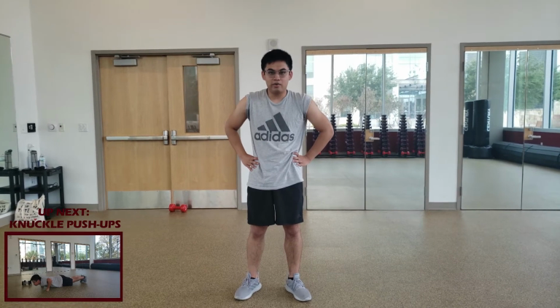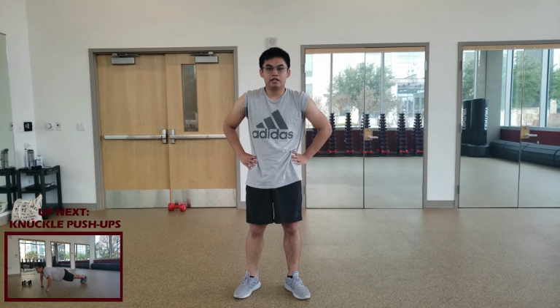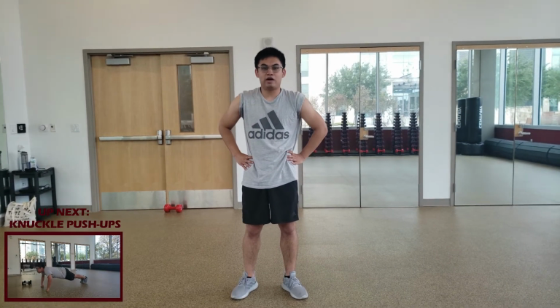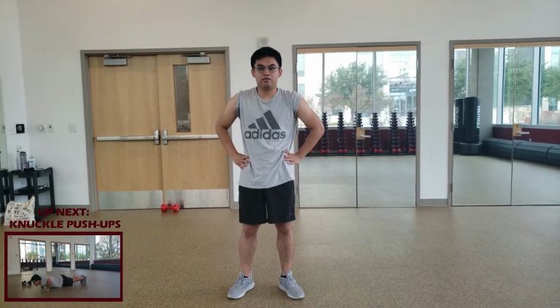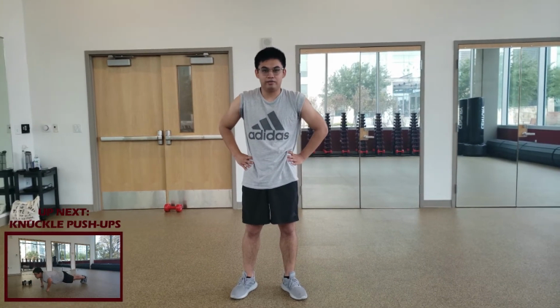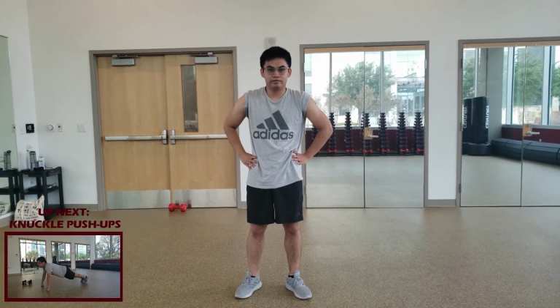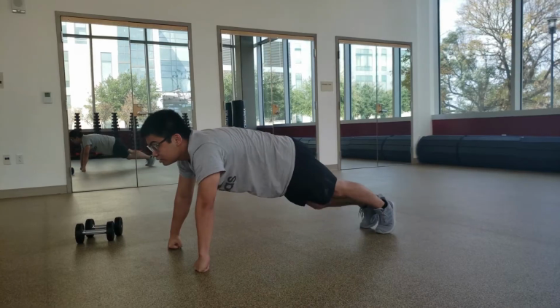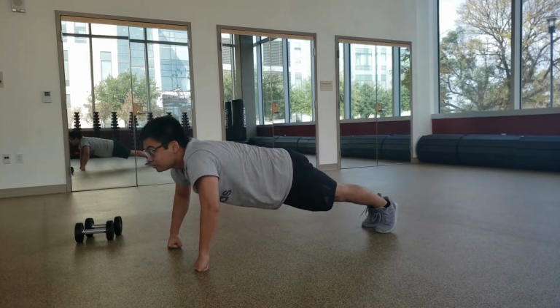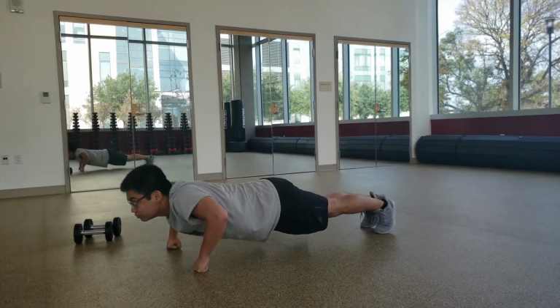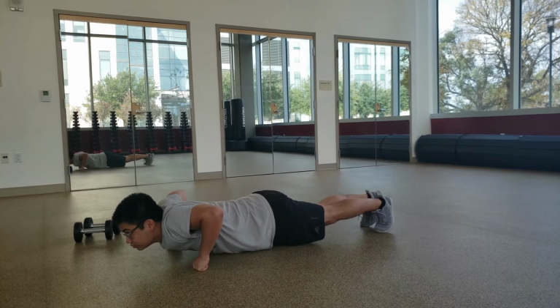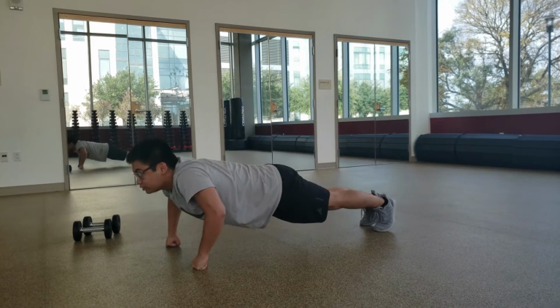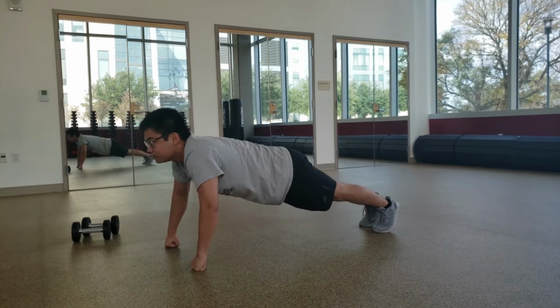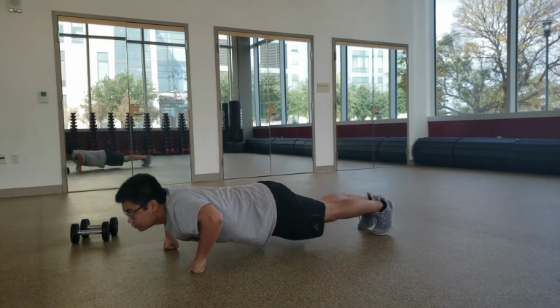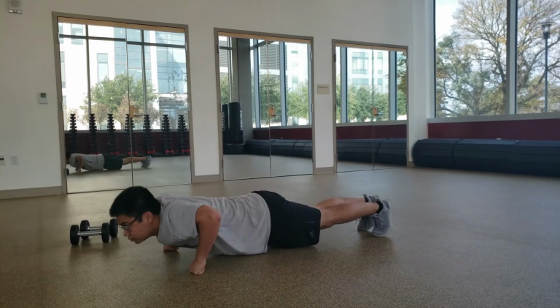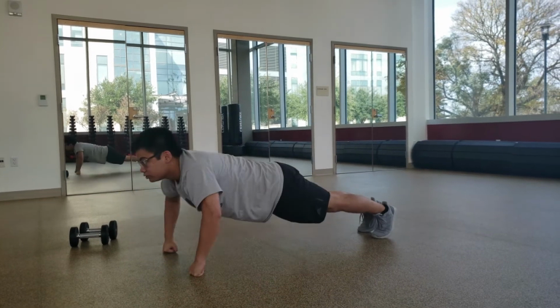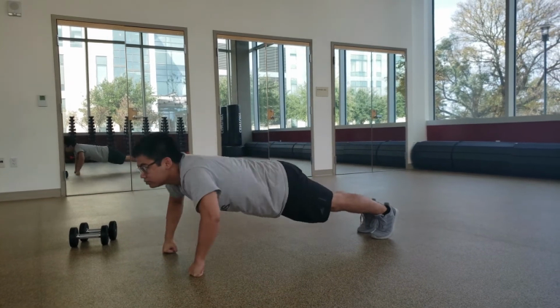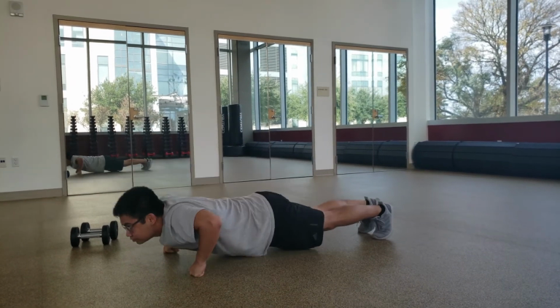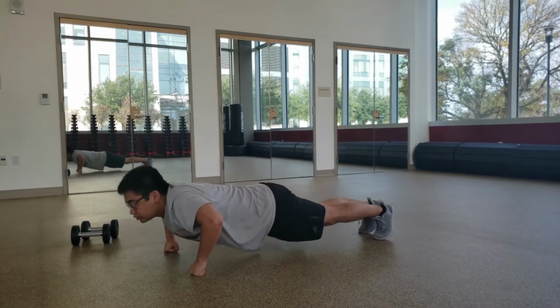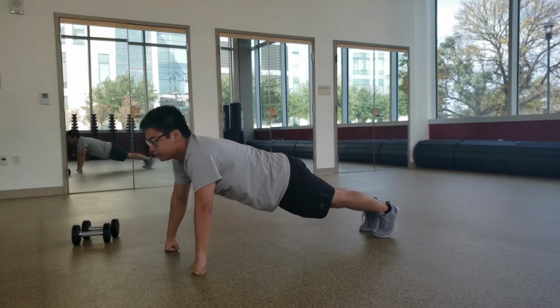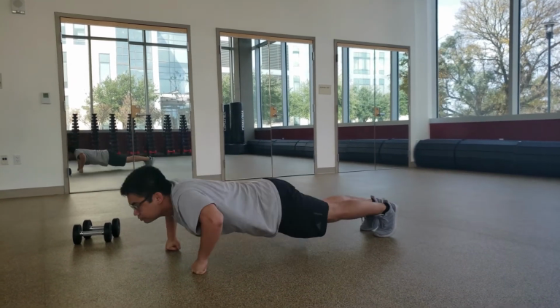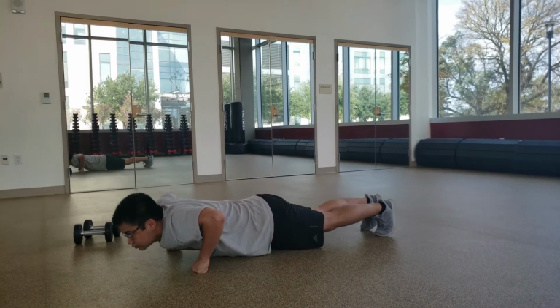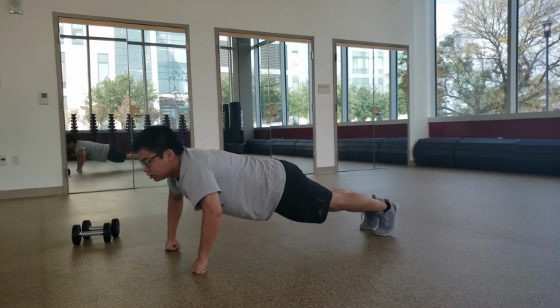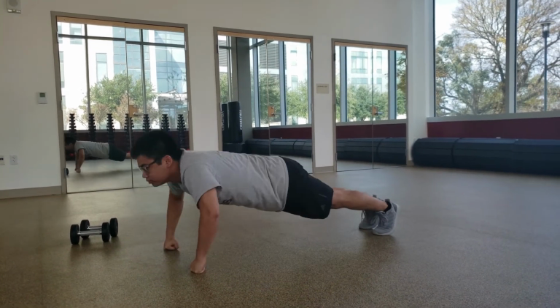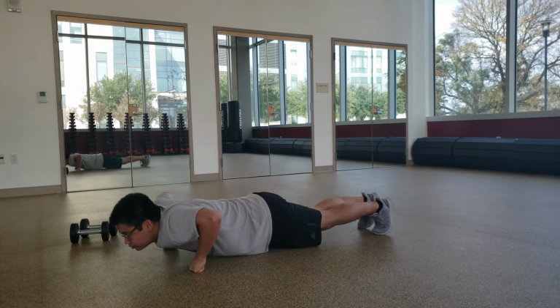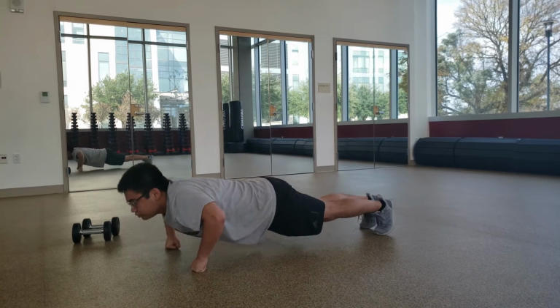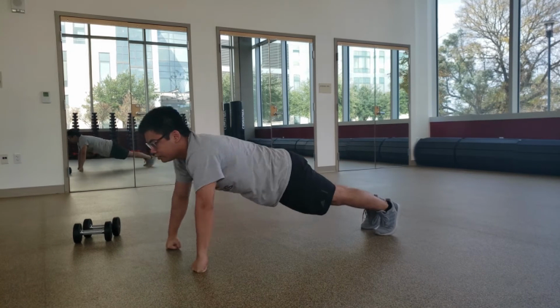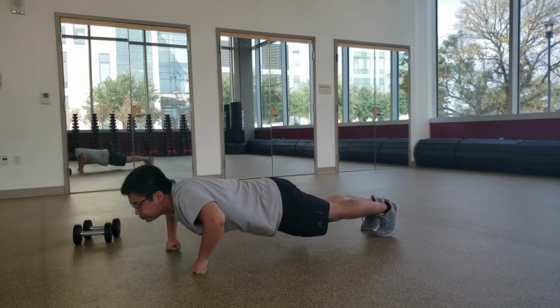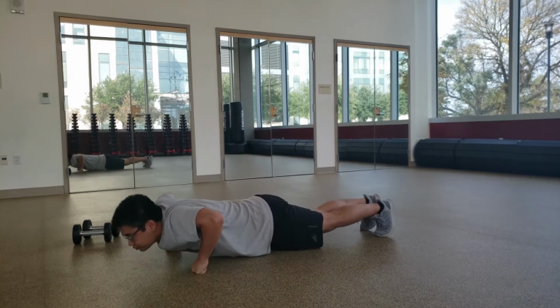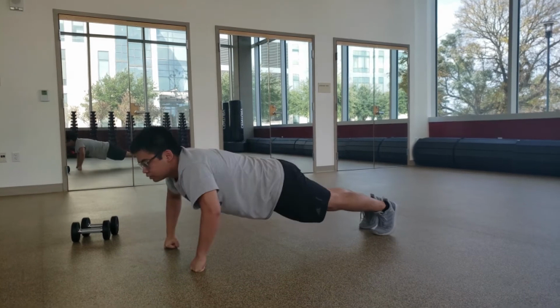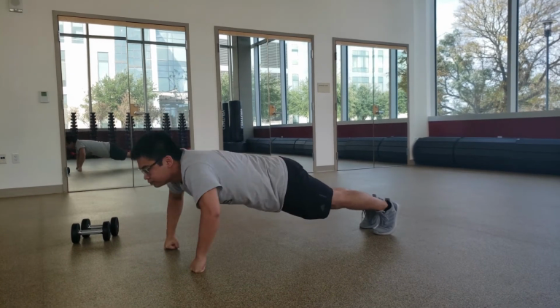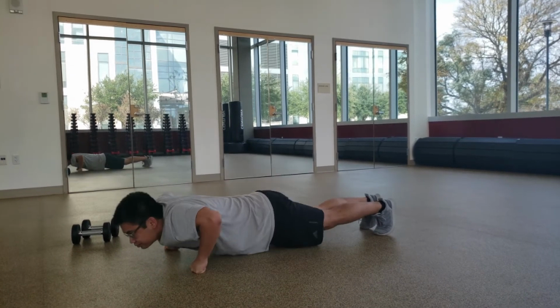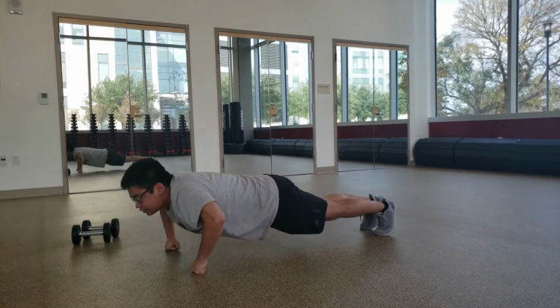Anyways, let's get right into the video. Coming into our warm-ups, we'll be doing 20 knuckle push-ups with 10 arm circles. For knuckle push-ups, it is exactly like push-ups but you're on your knuckles. This helps strengthen your wrists, shoulders, and back.